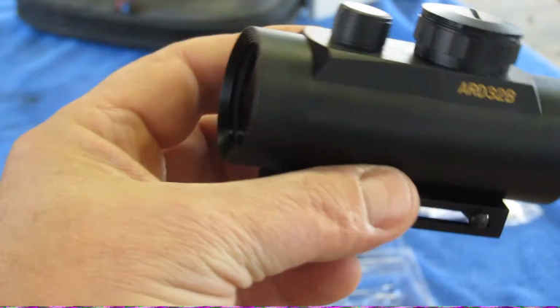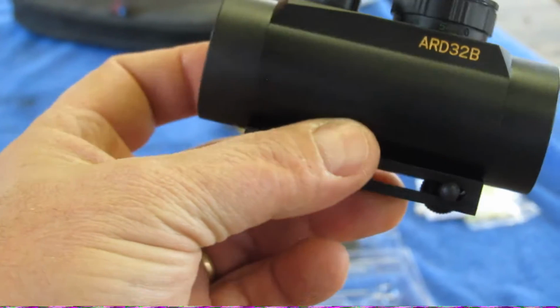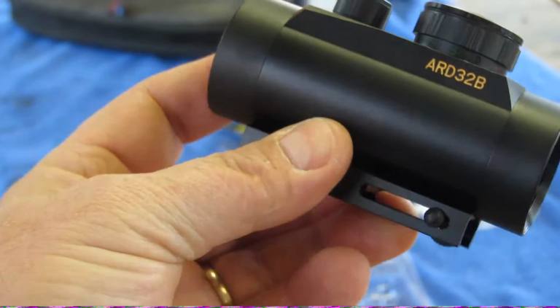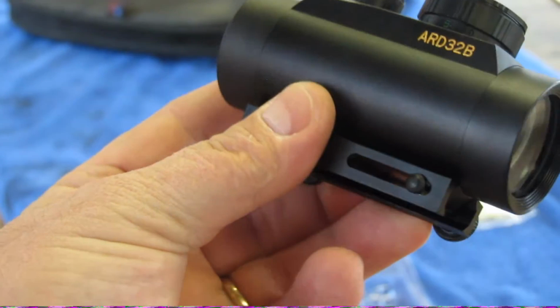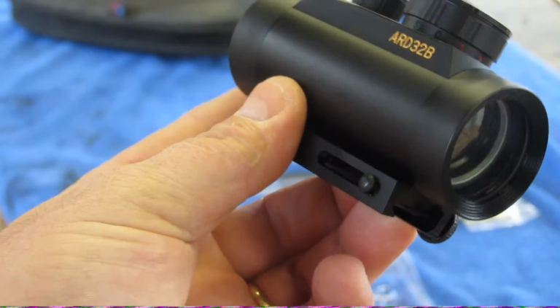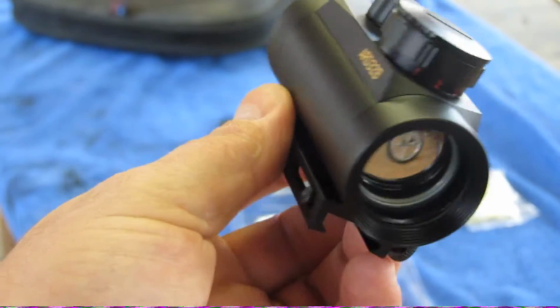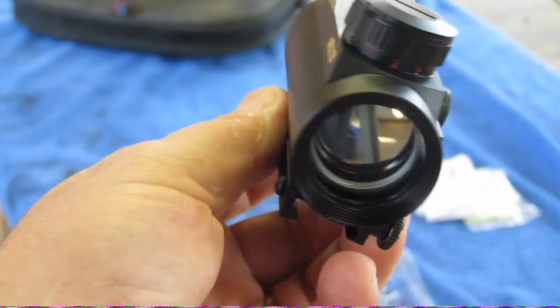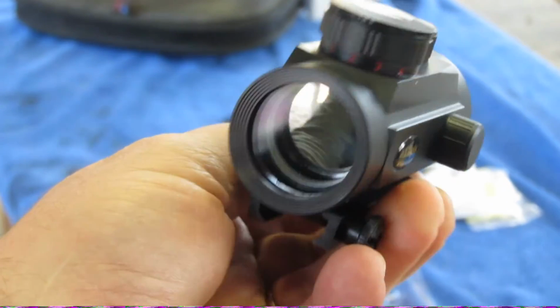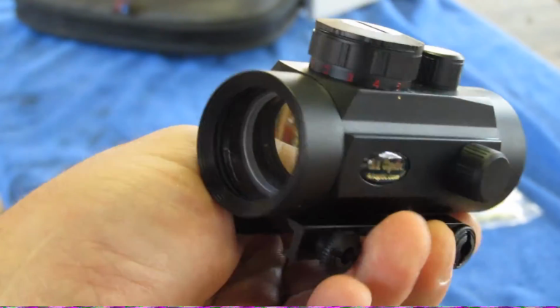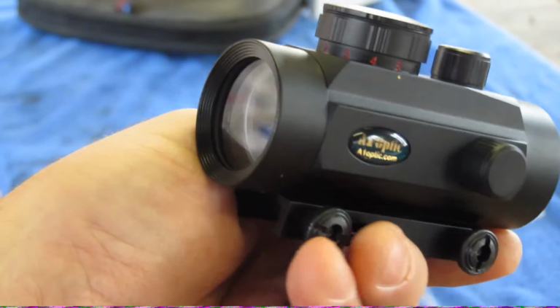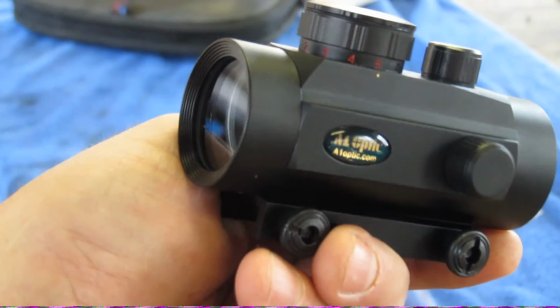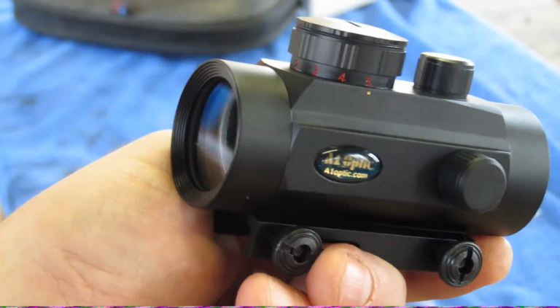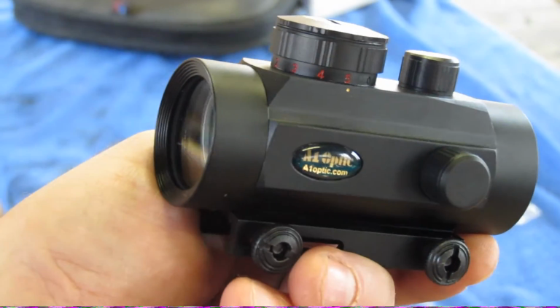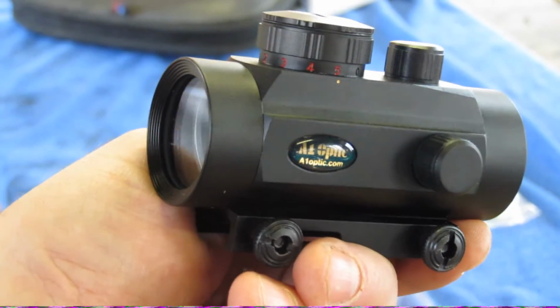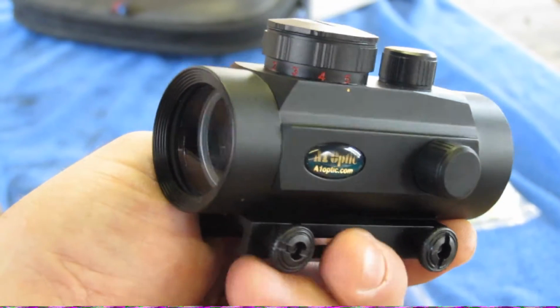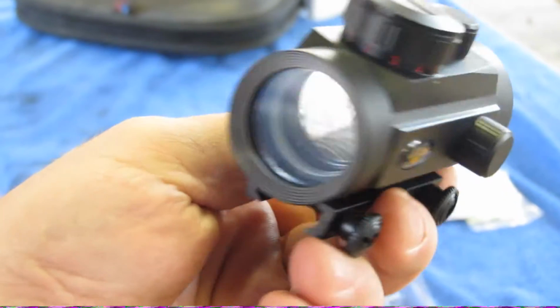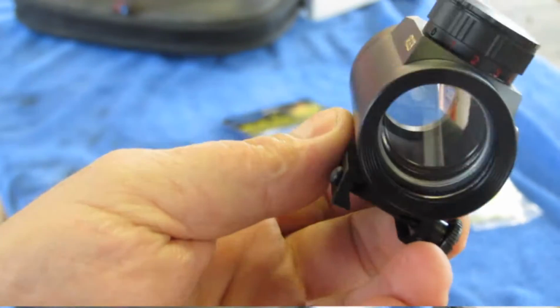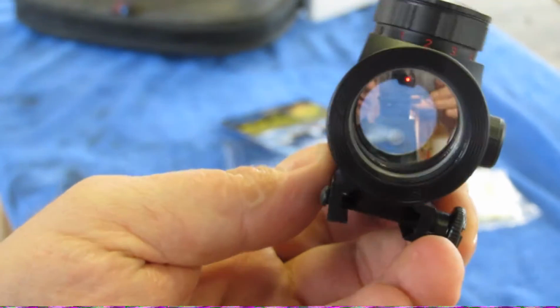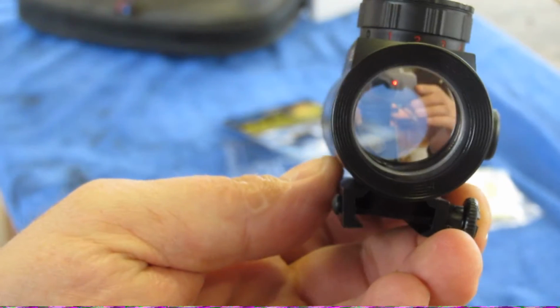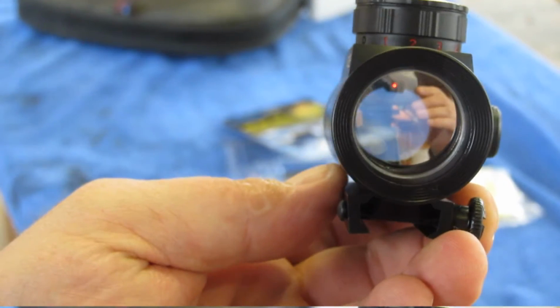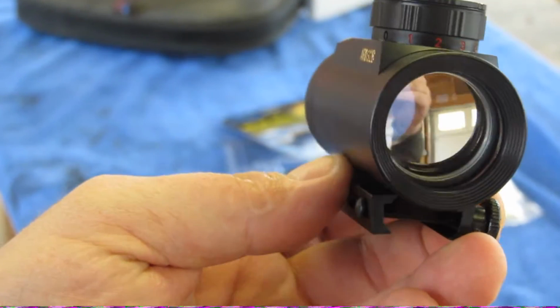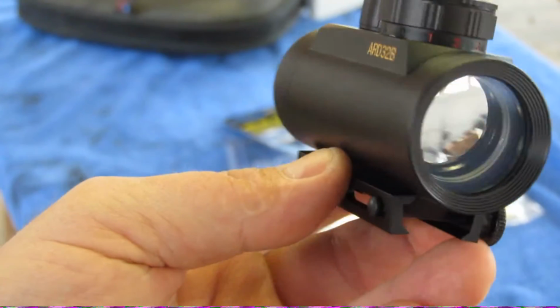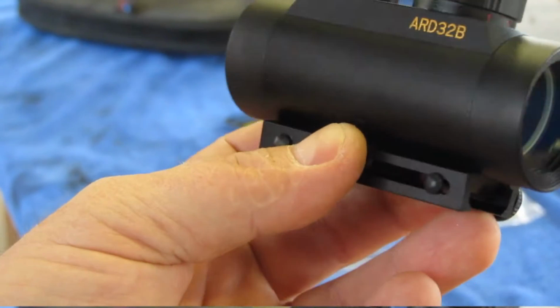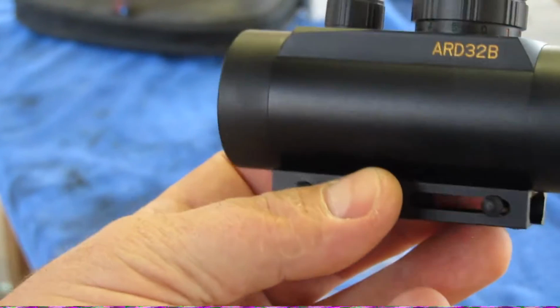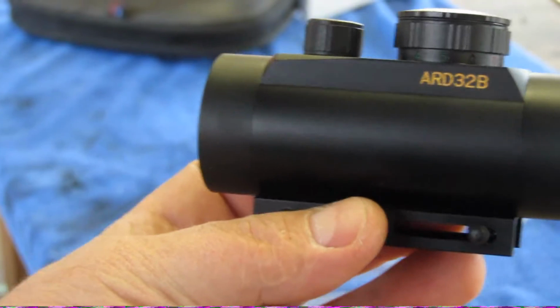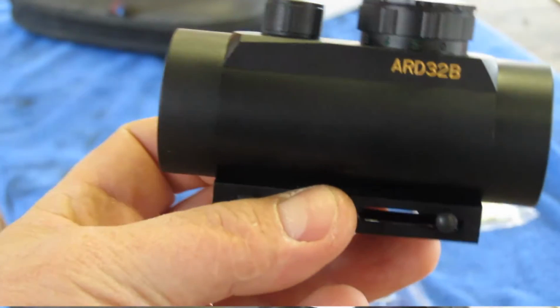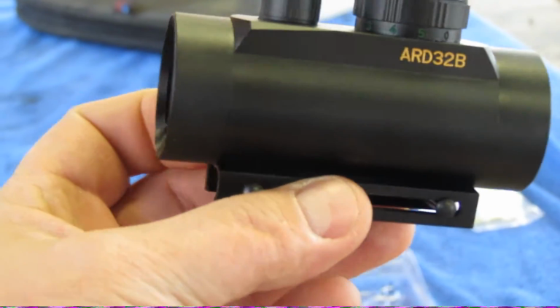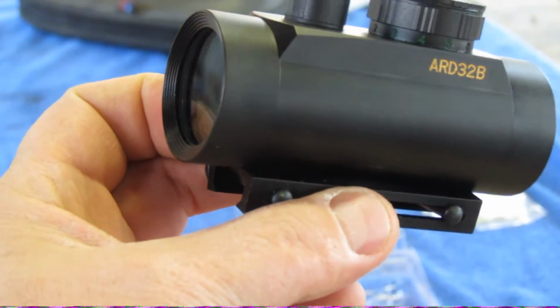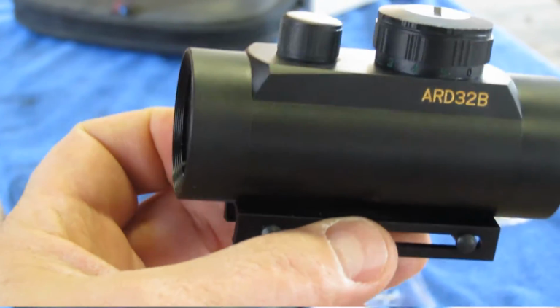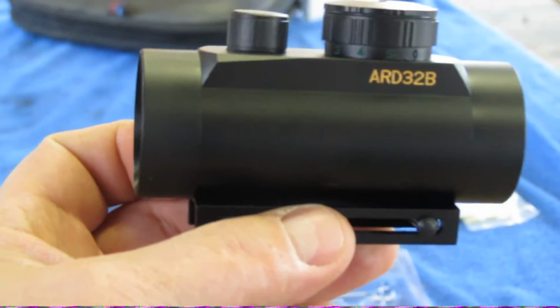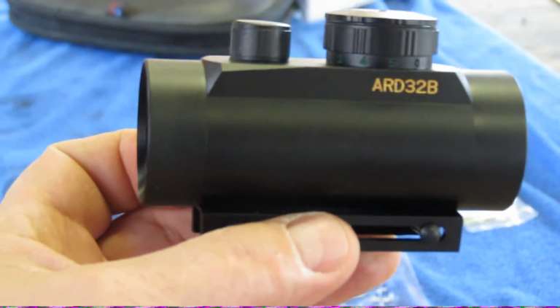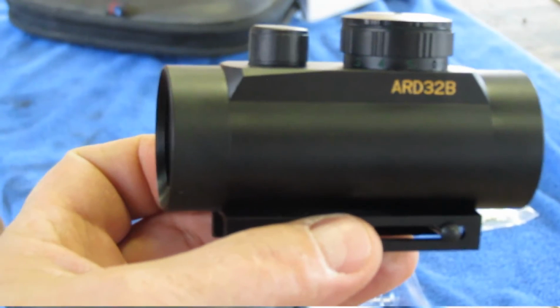It's not a bad looking little piece for 30 bucks. If it can hold up to the shock of a .22, that's all I need. It's got a supposedly 32 millimeter view. Let's see how that works out.